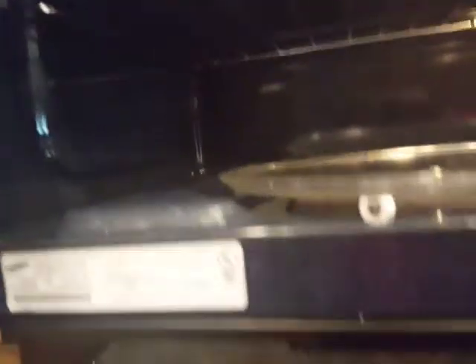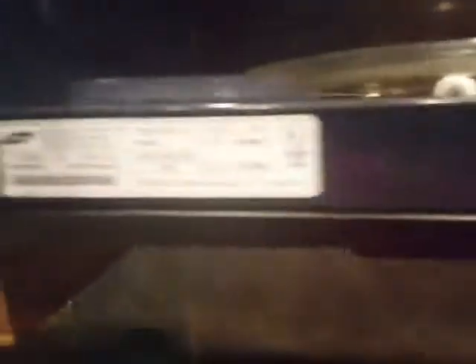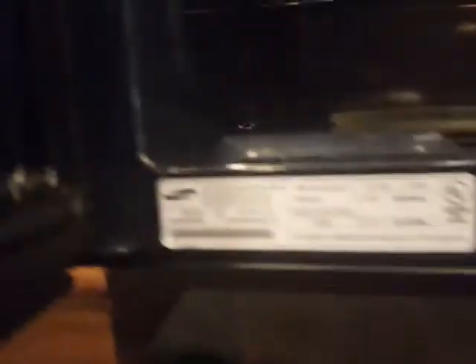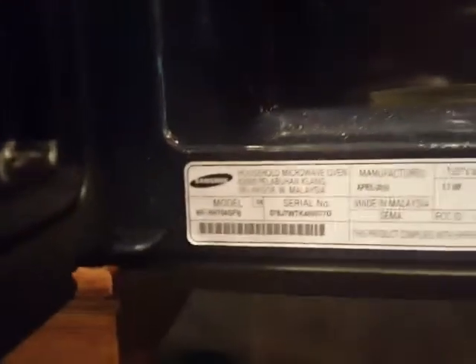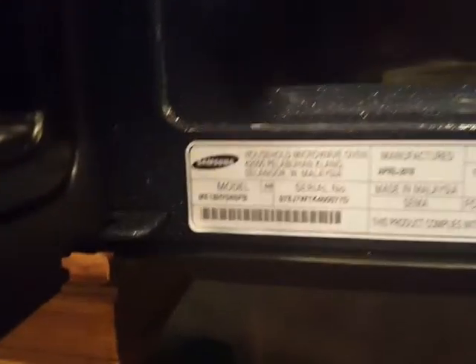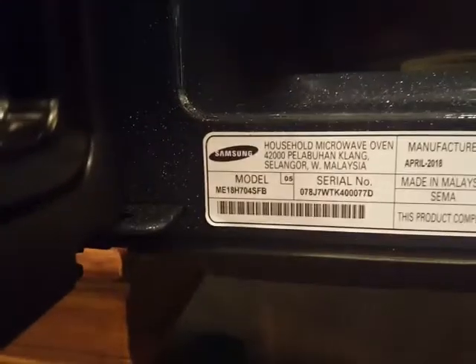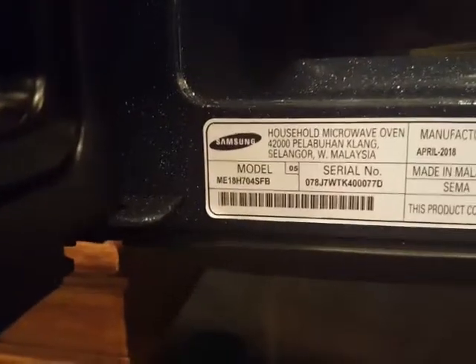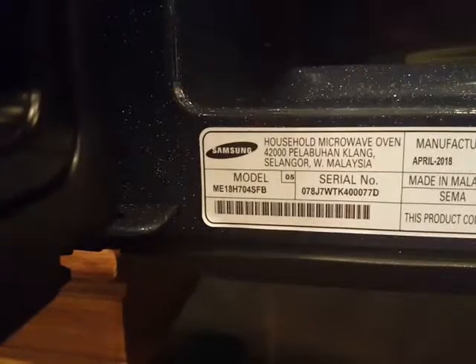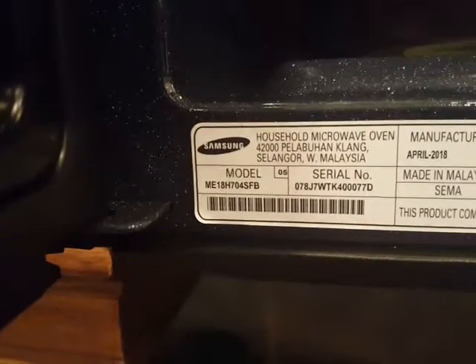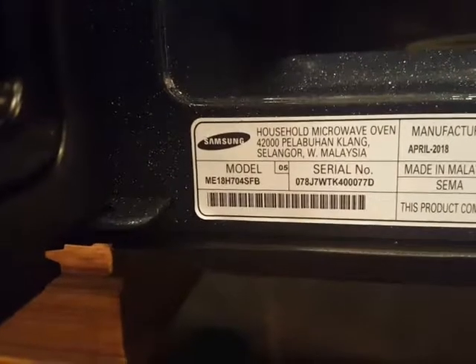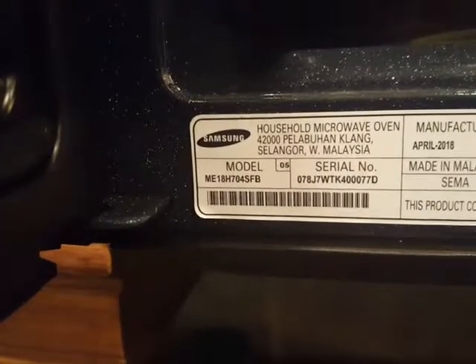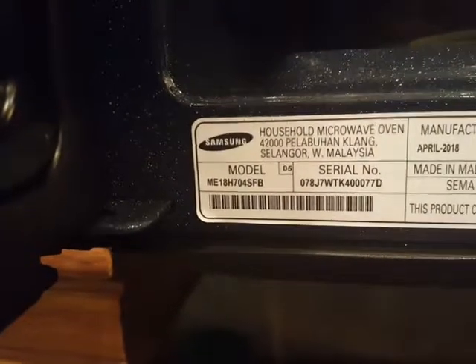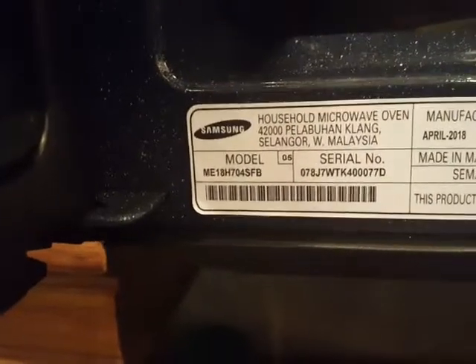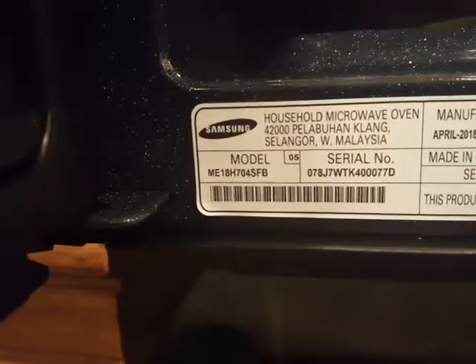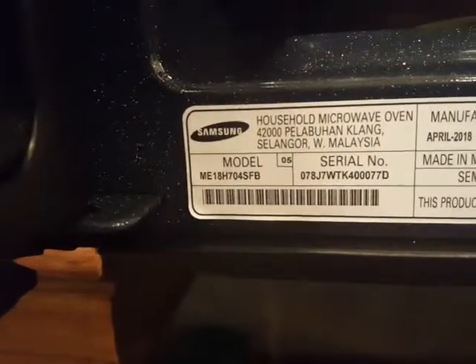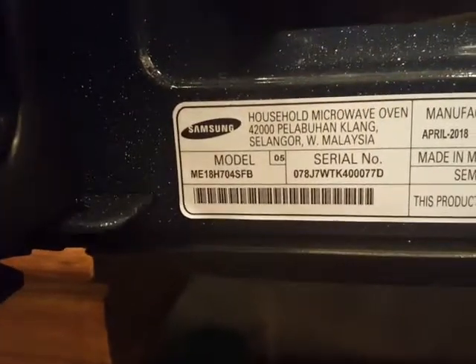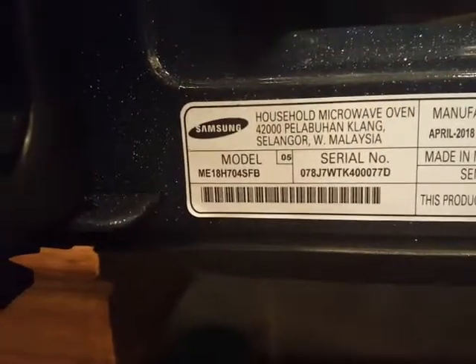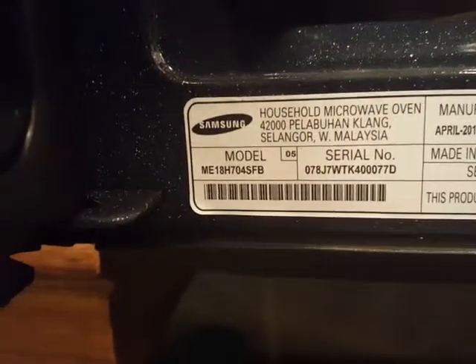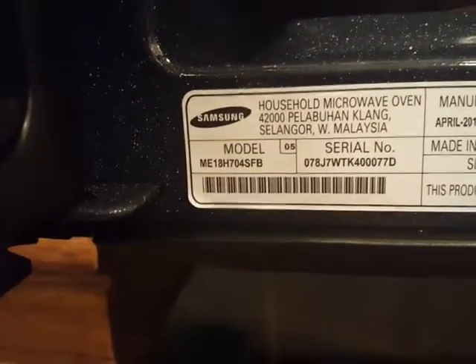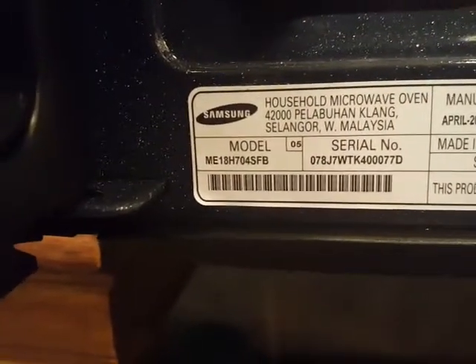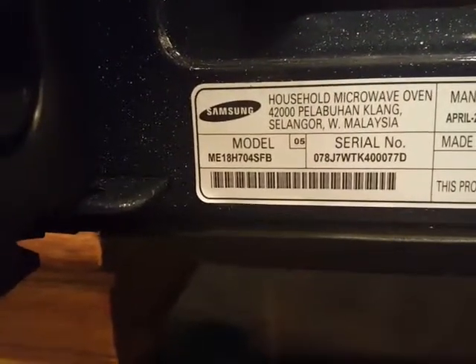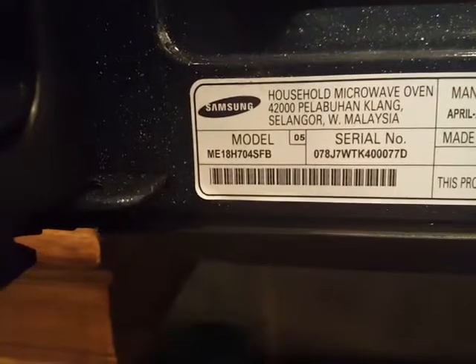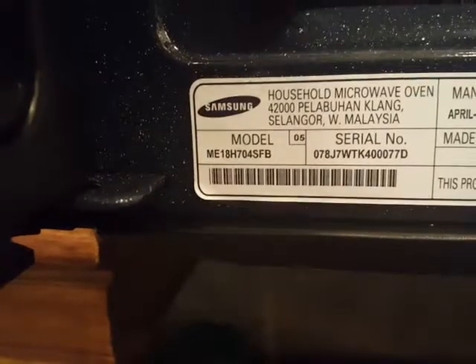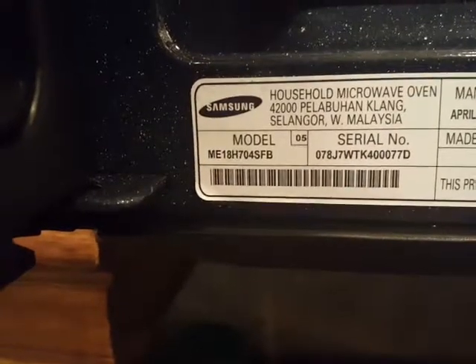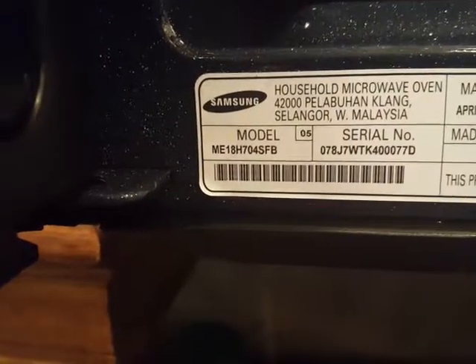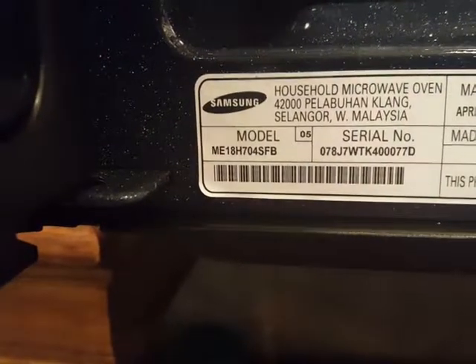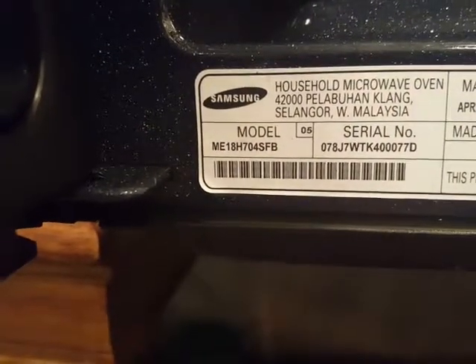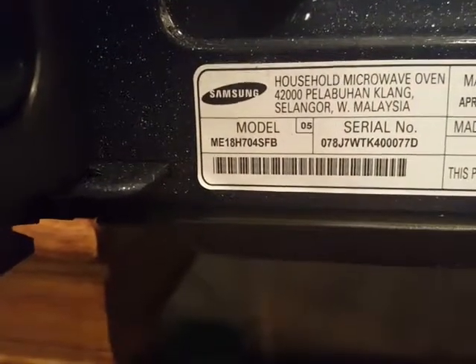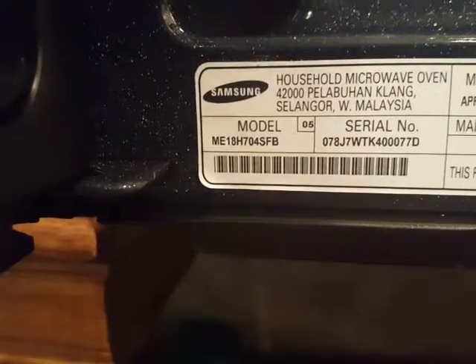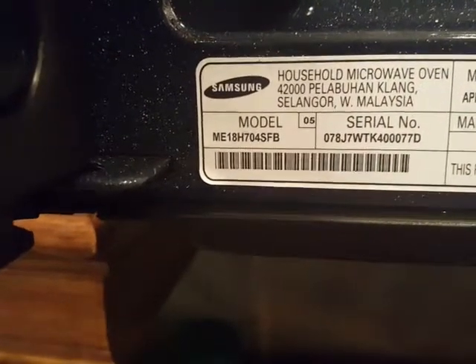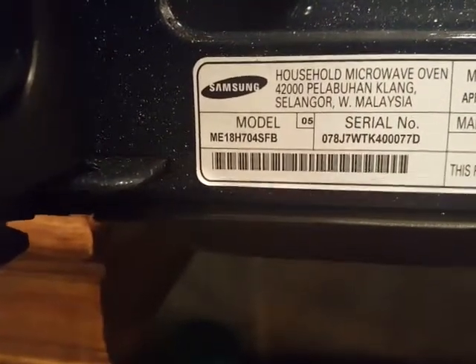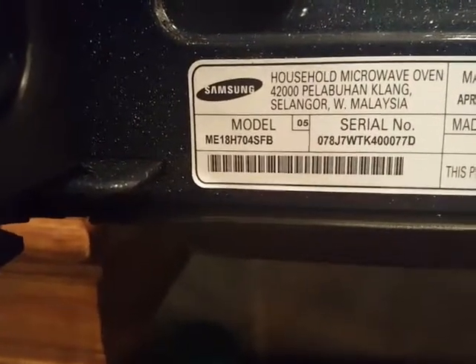The model number is — if I can read it right — ME18H704SFB.